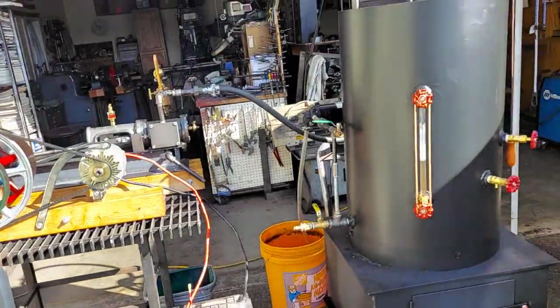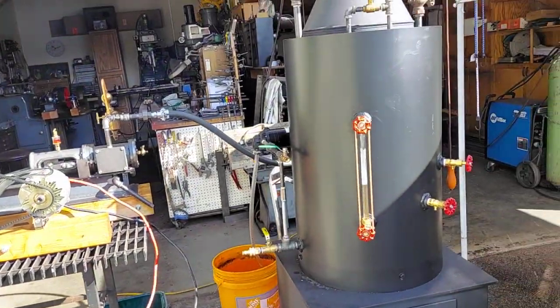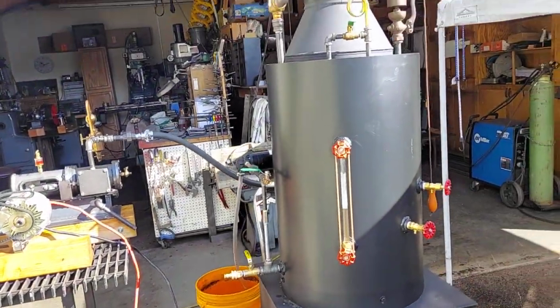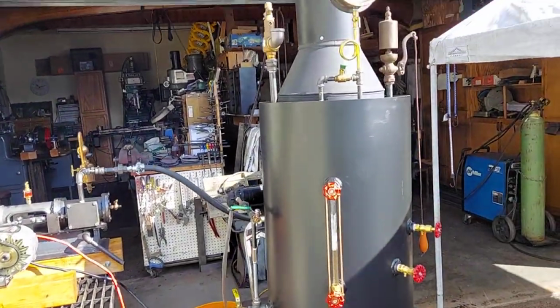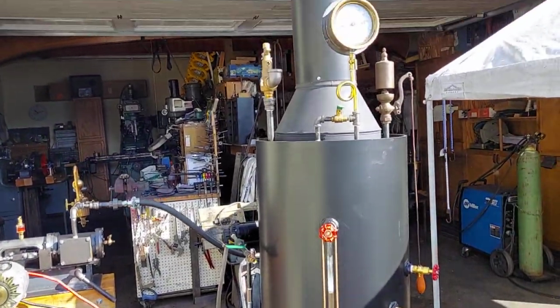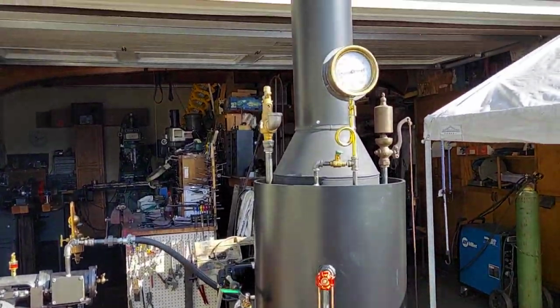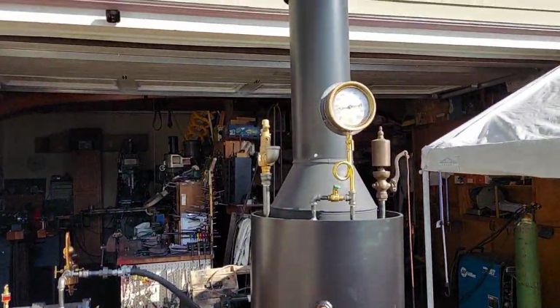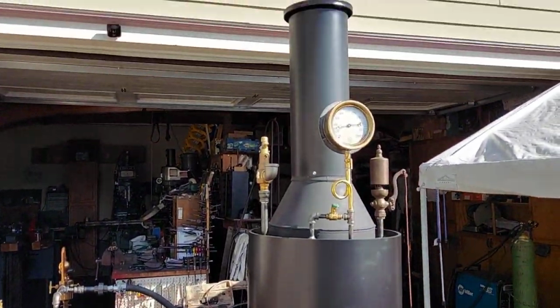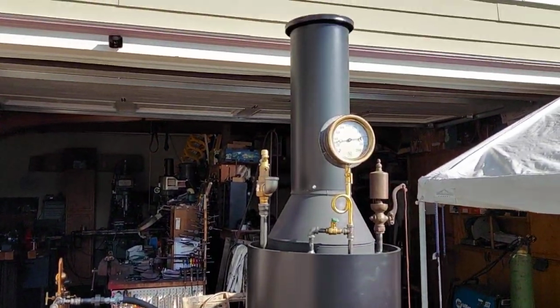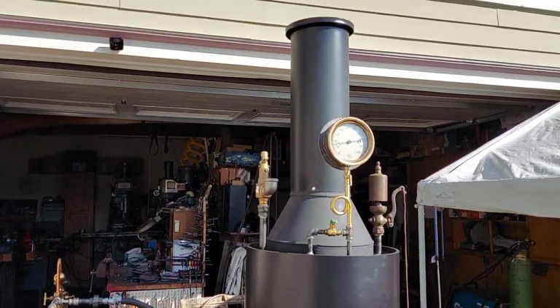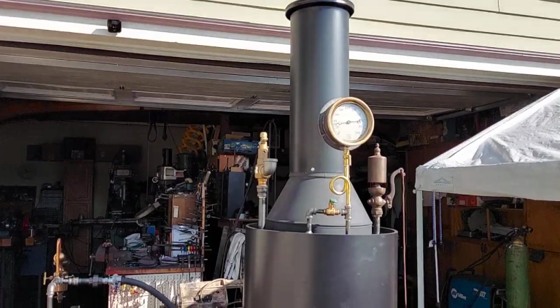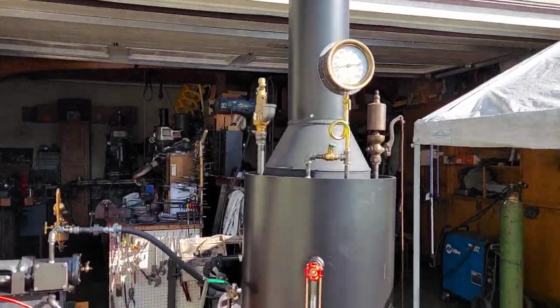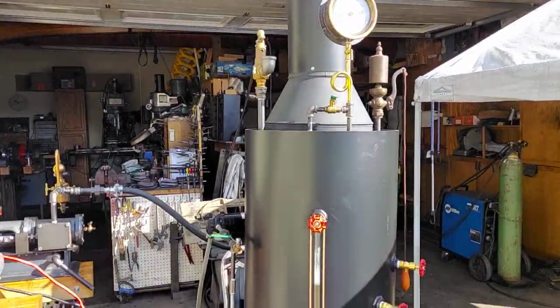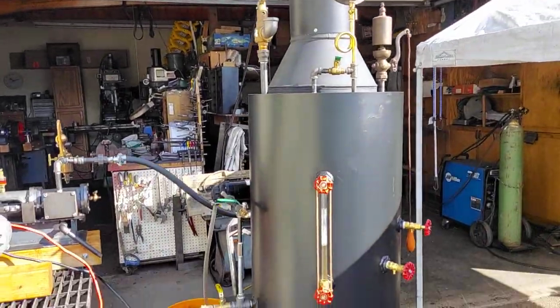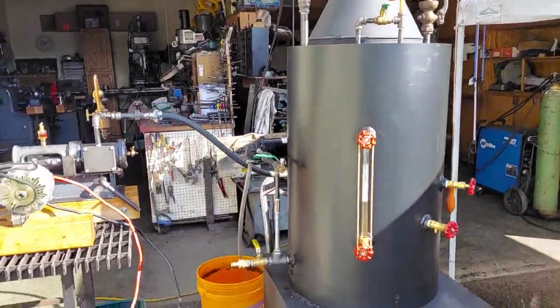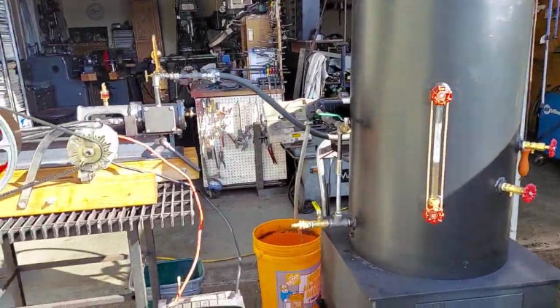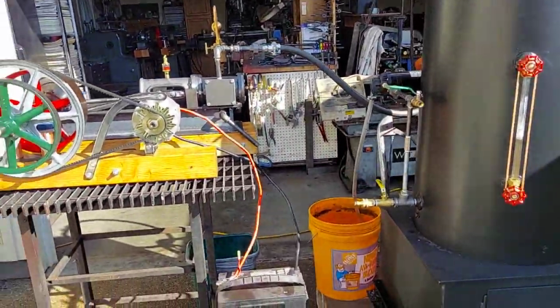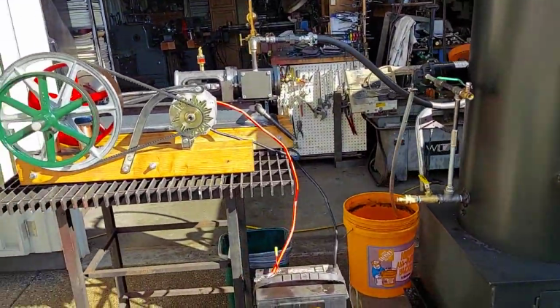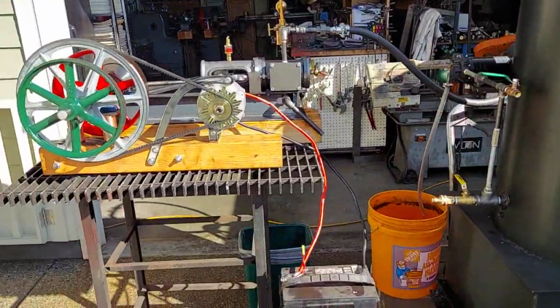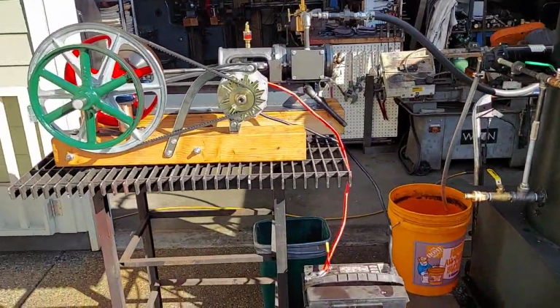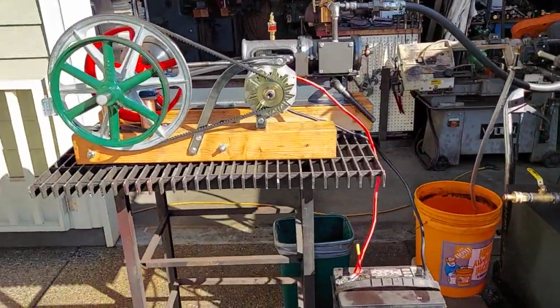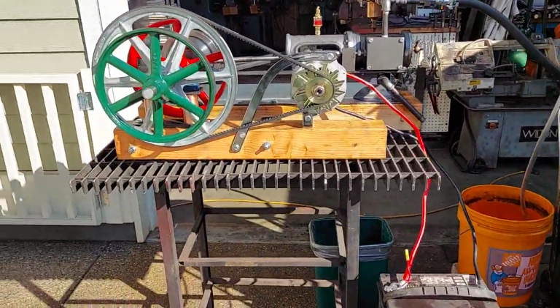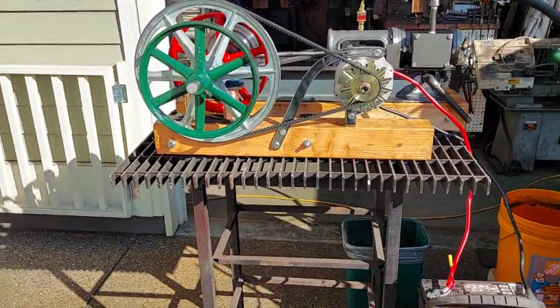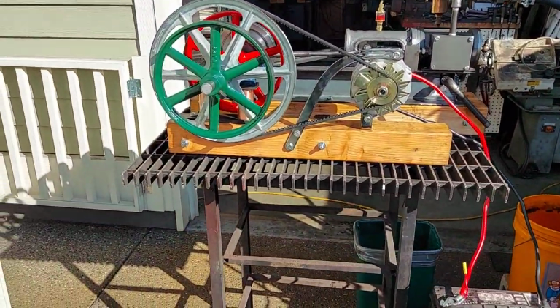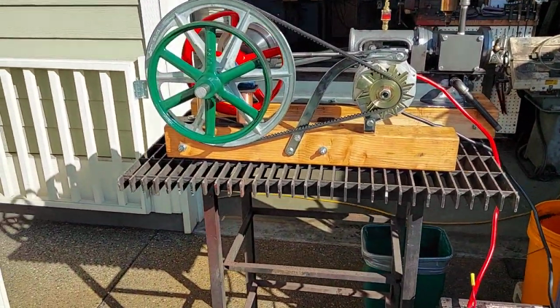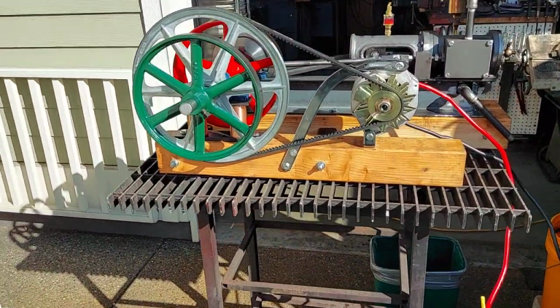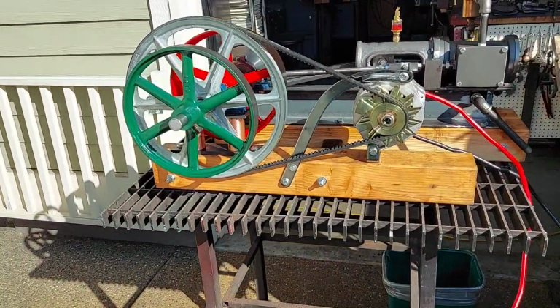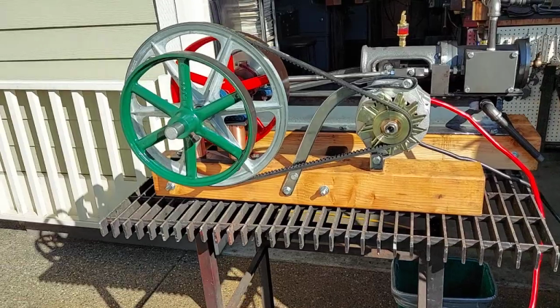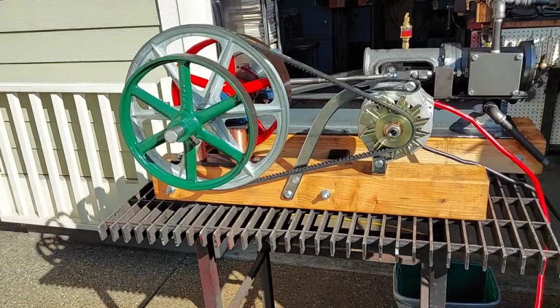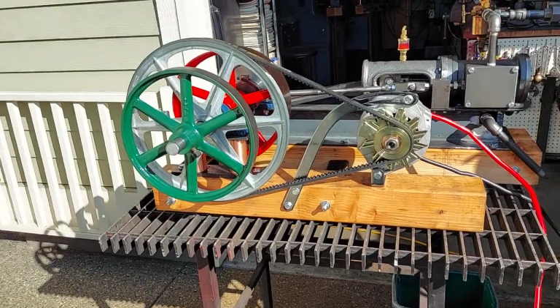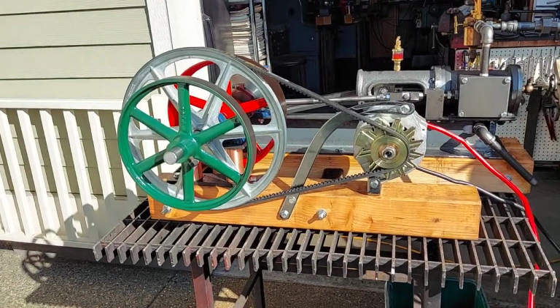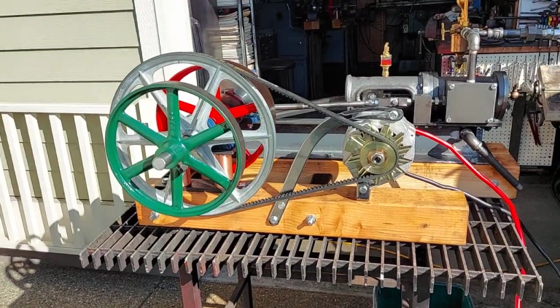I'm working with this 20 inch boiler of mine. This video is just for the engine, for sale.